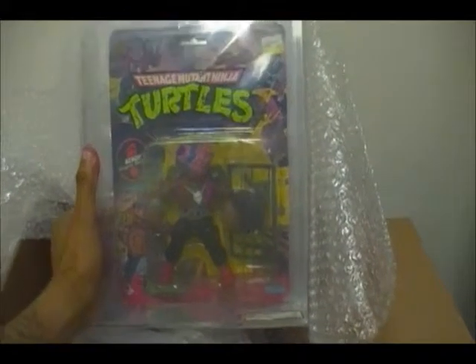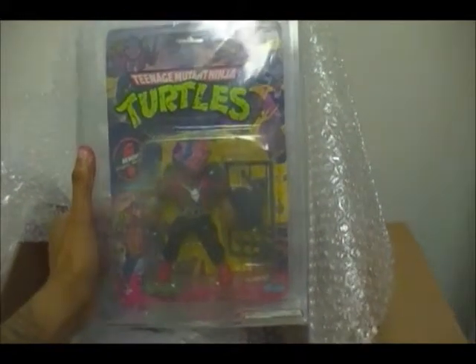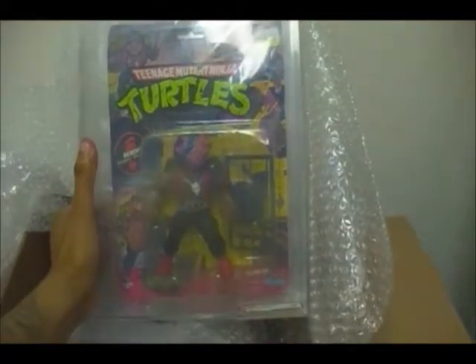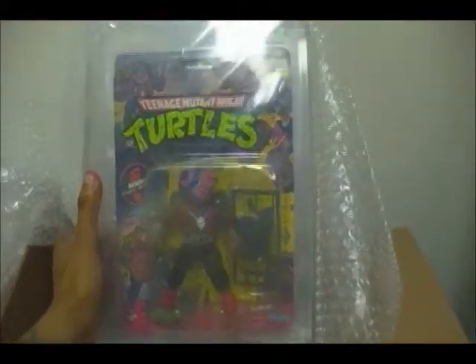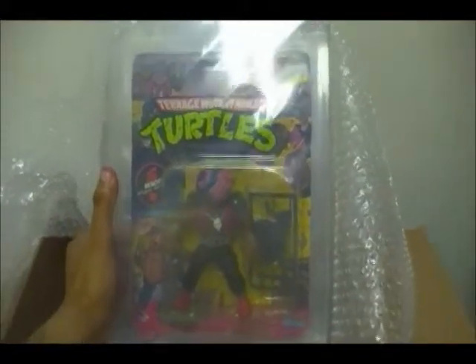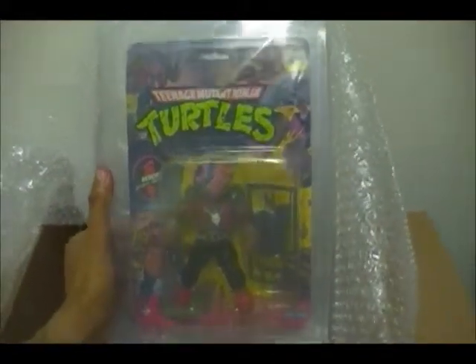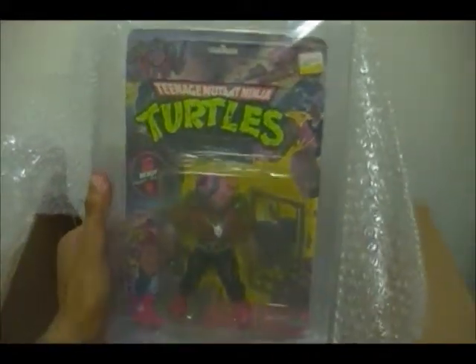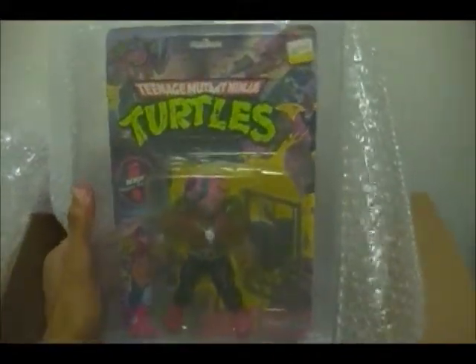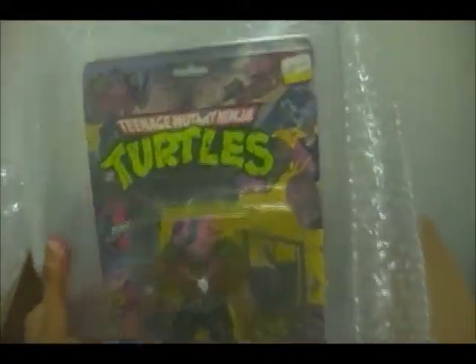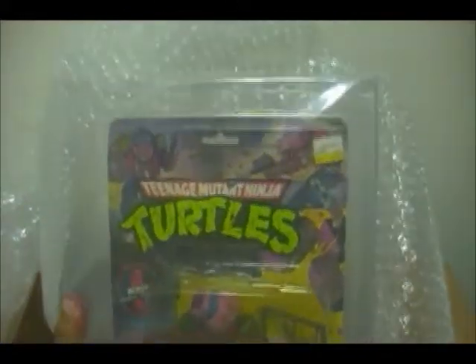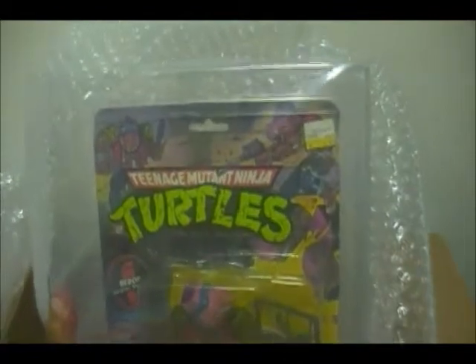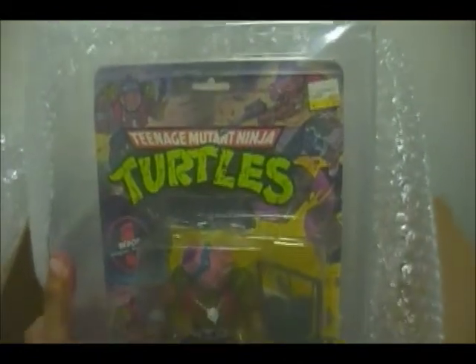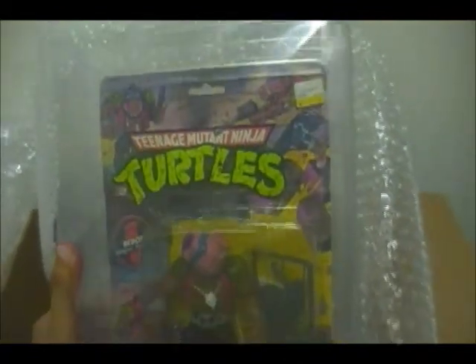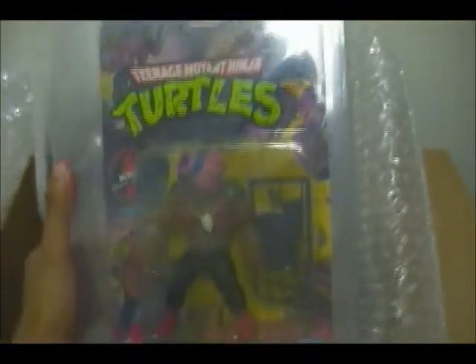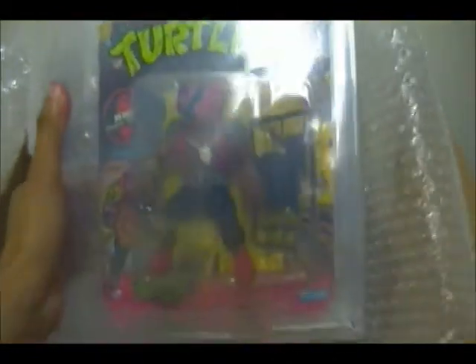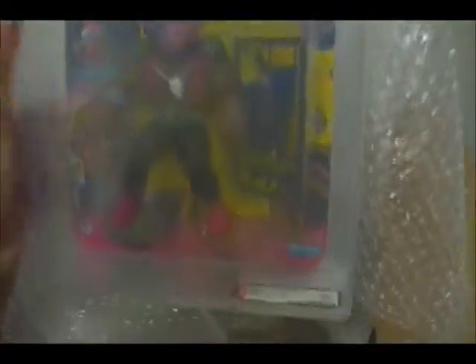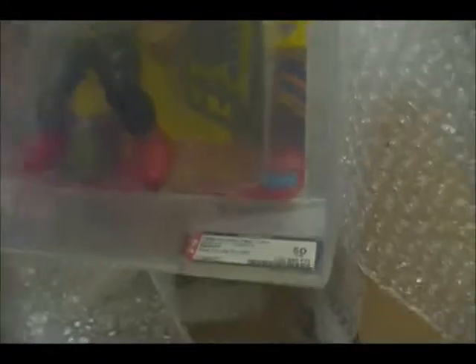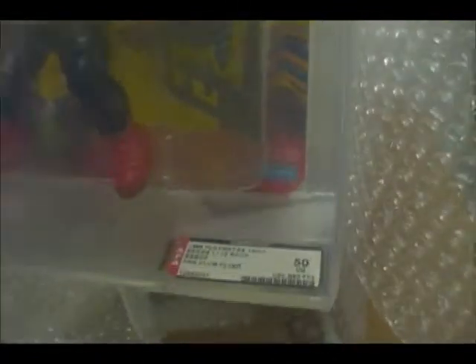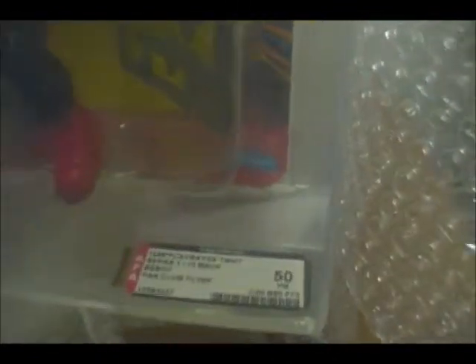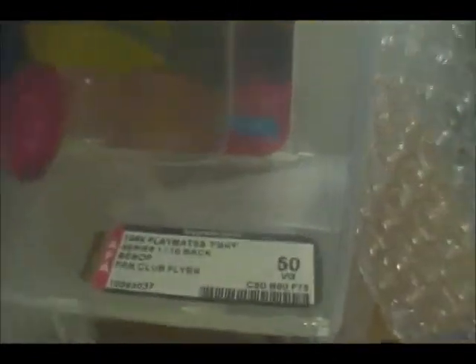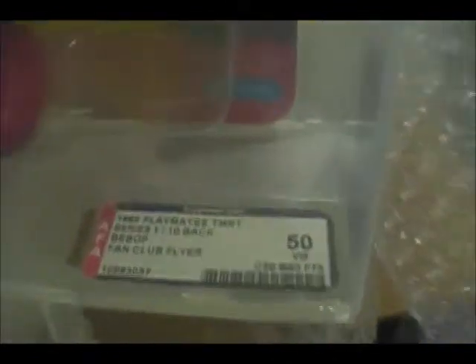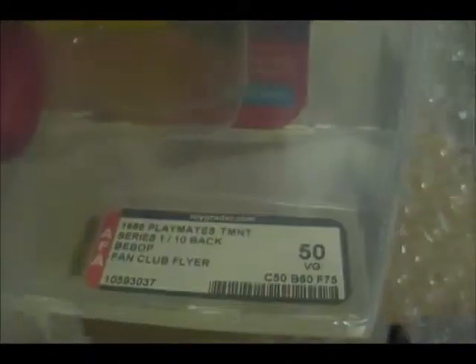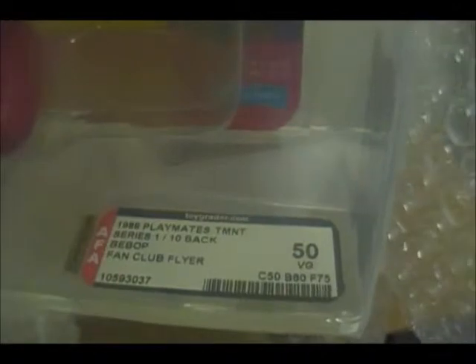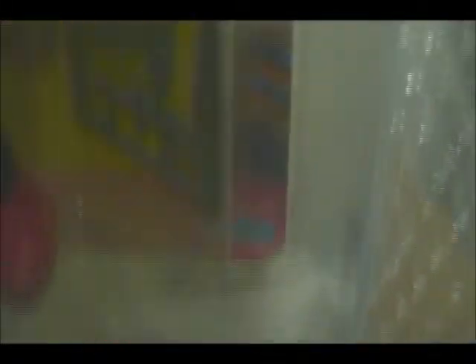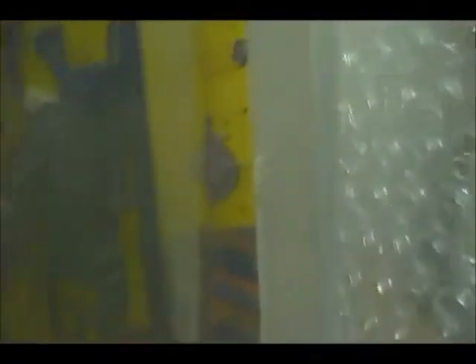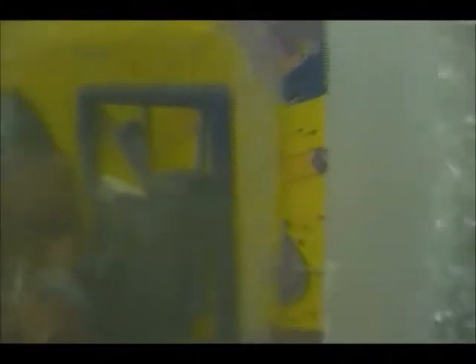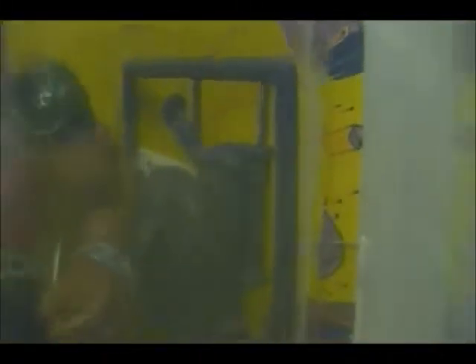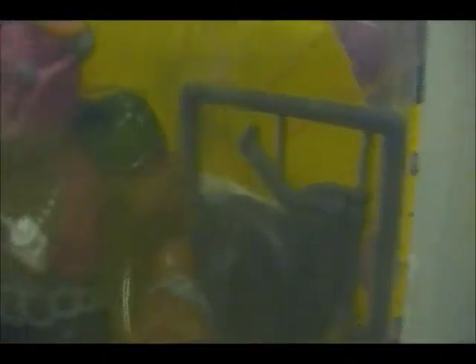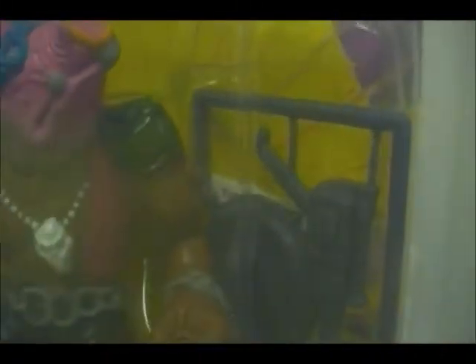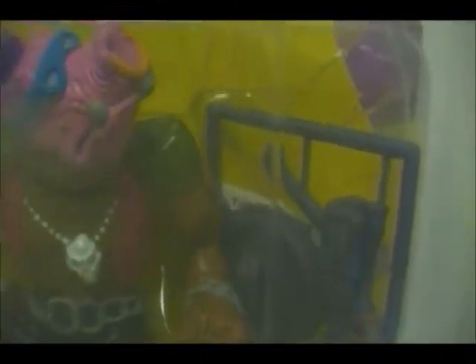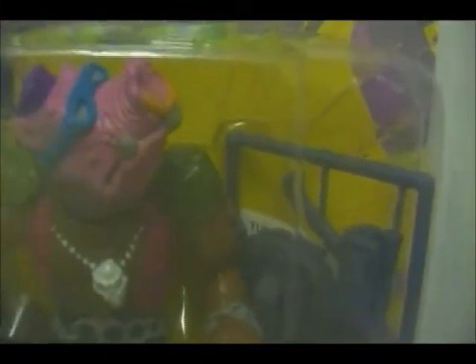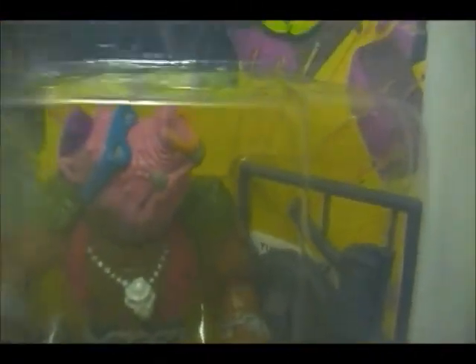And here we have a 1988 10-back Bebop with Fan Club Flyer. Graded AFA 50. This is beautiful. There's a braid. AFA 50. And this is a Fan Club Flyer.